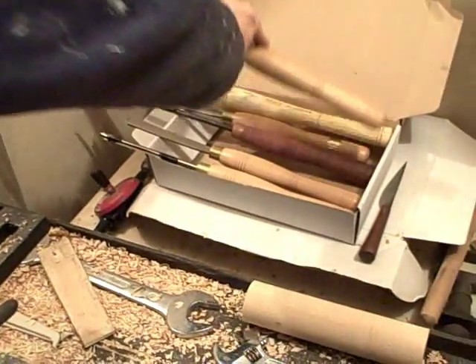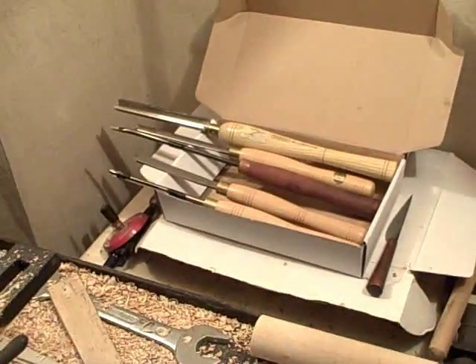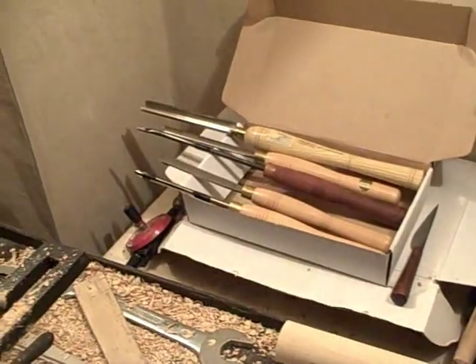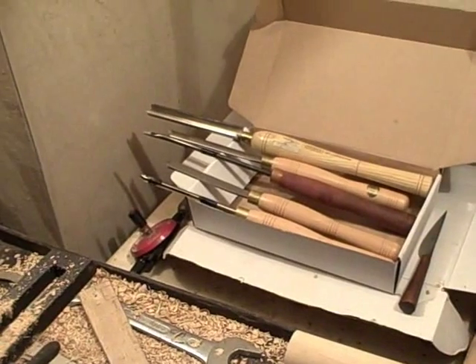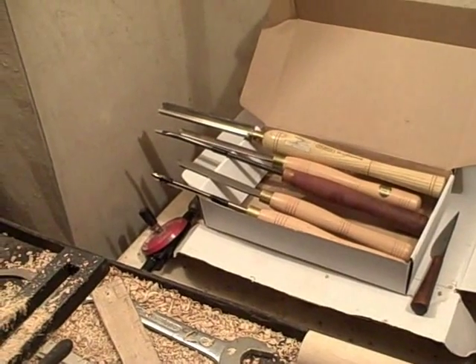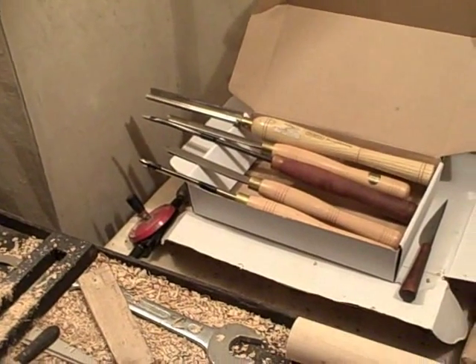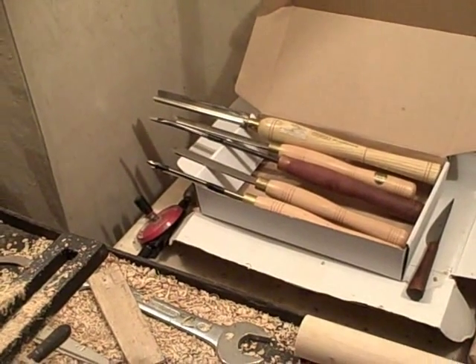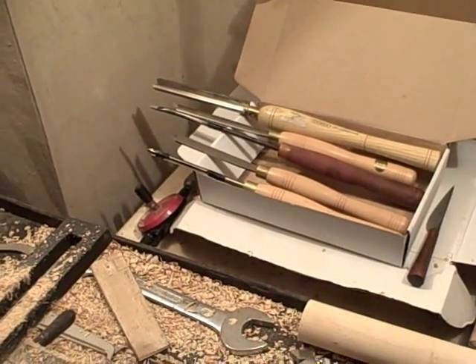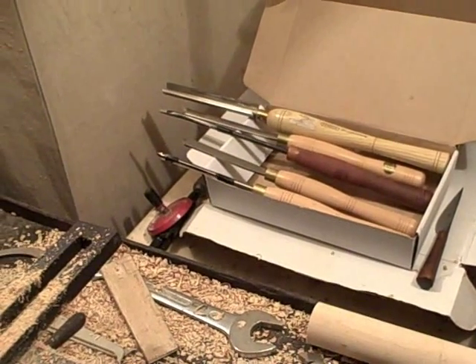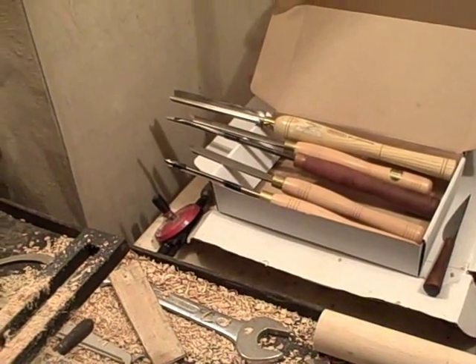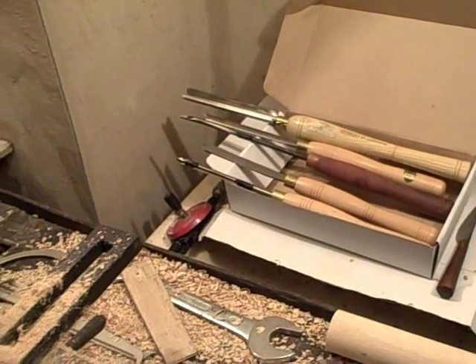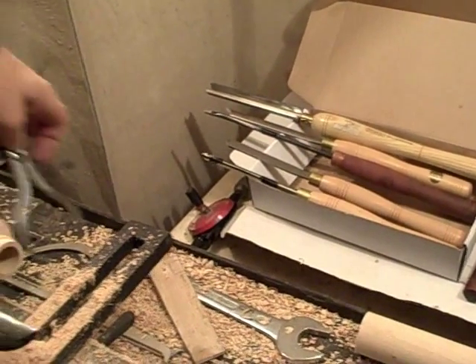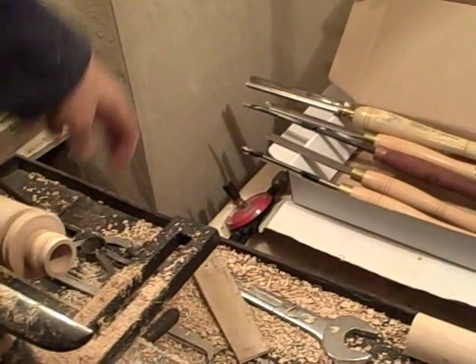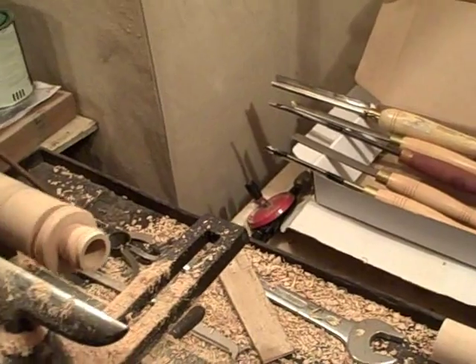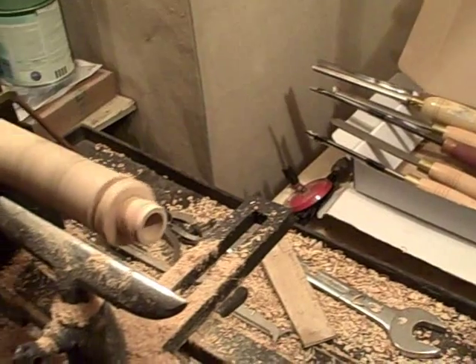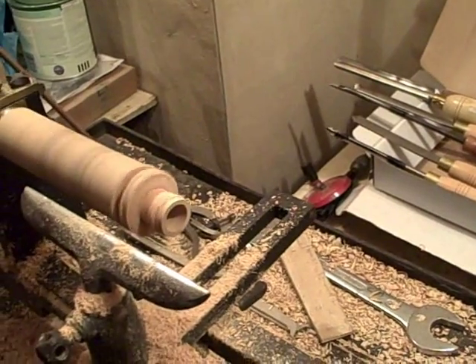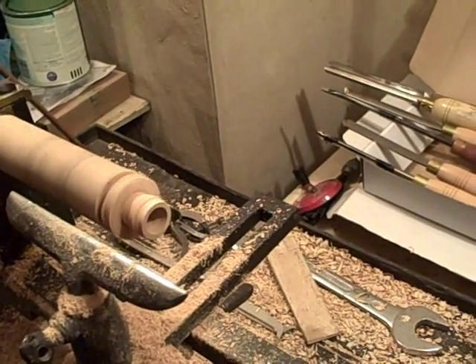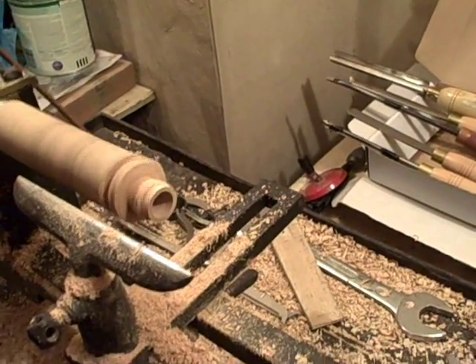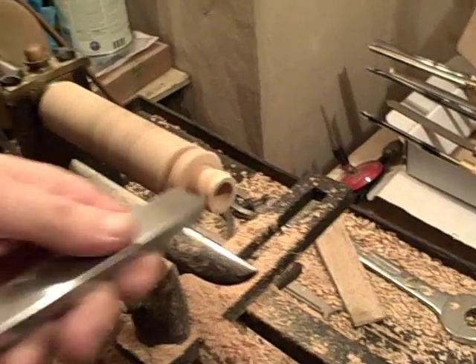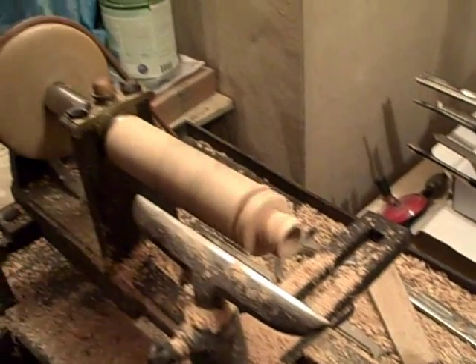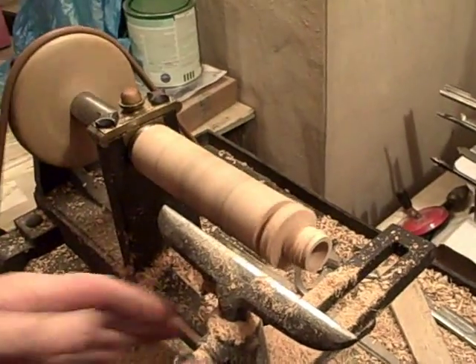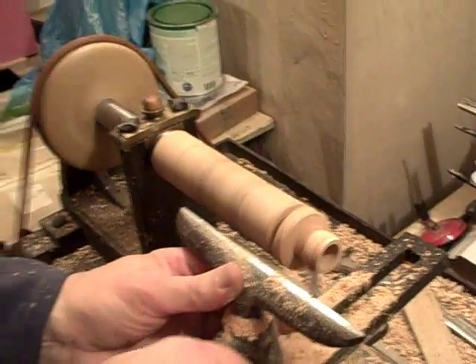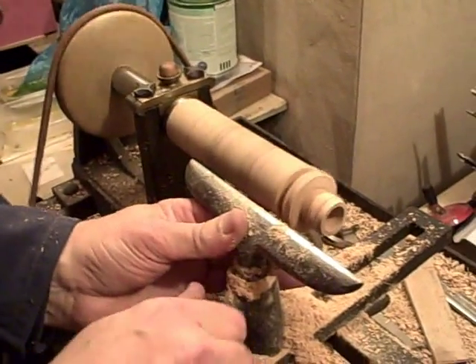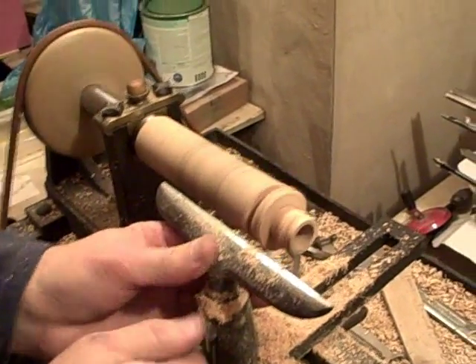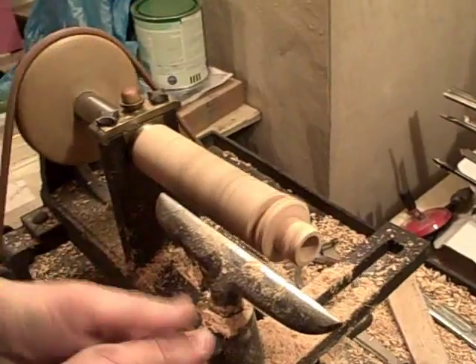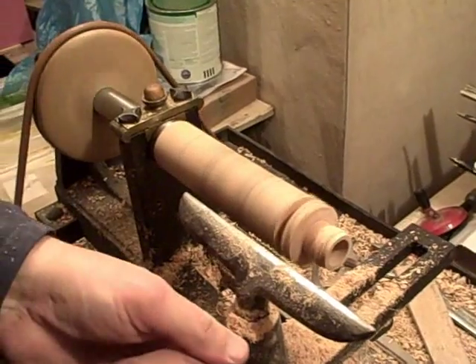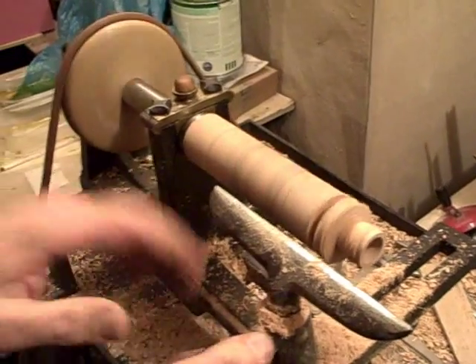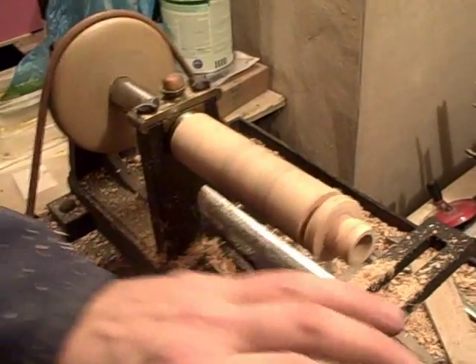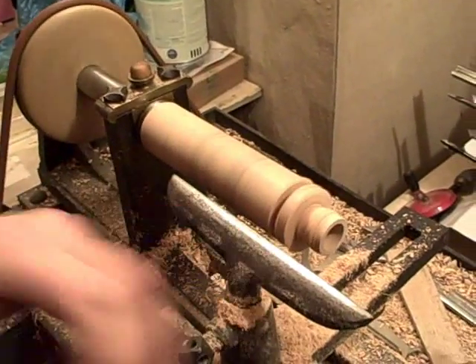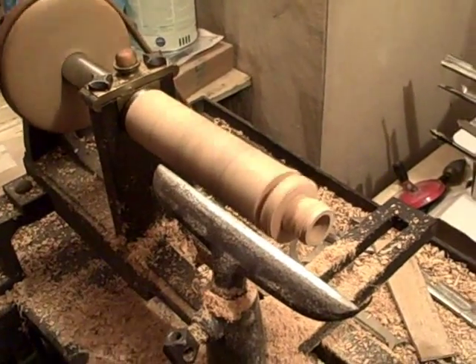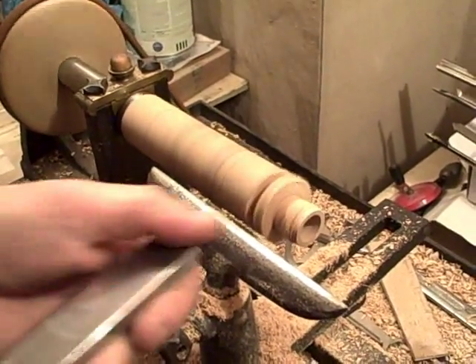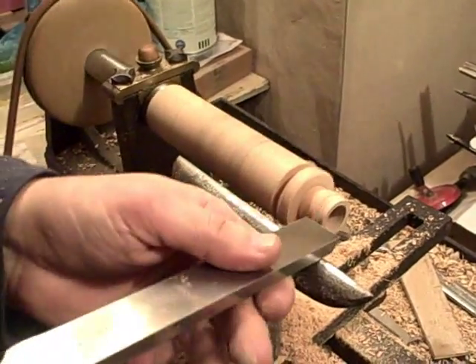You obviously wouldn't reach over a lathe like this if it was a power lathe. Now this lathe, I'm okay — there's nothing really to catch me and nothing to do any real damage. All it's going to do is slide on here anyway. So, if anybody's writing in and saying what you're doing is damn dangerous — there's no need for that really.